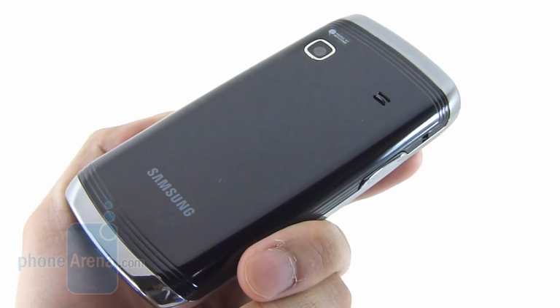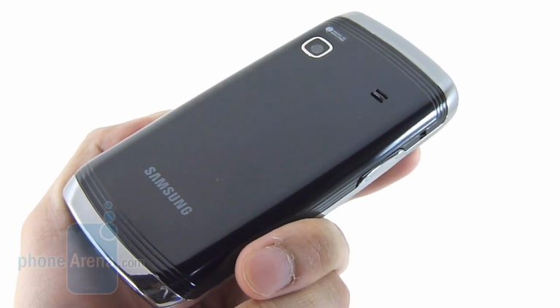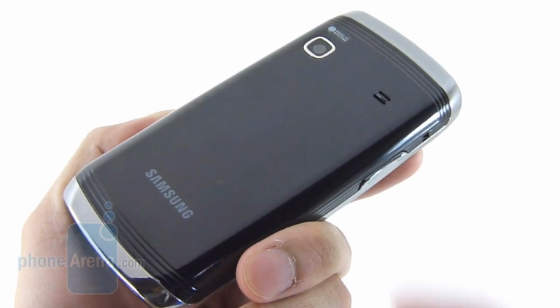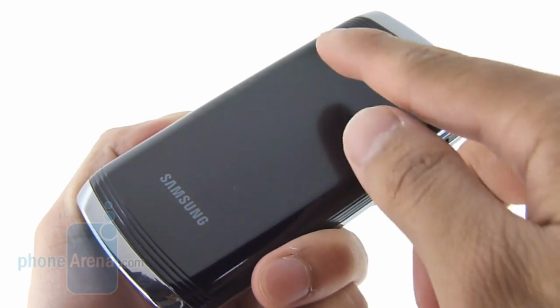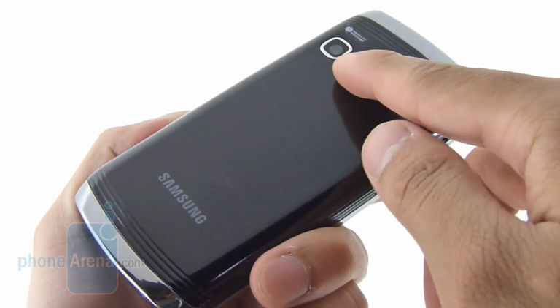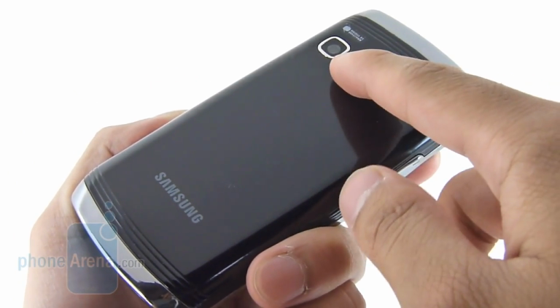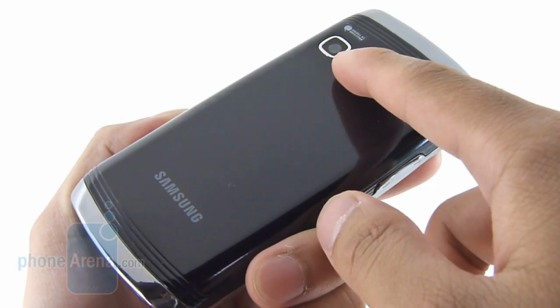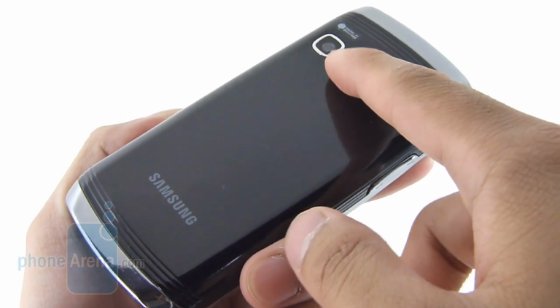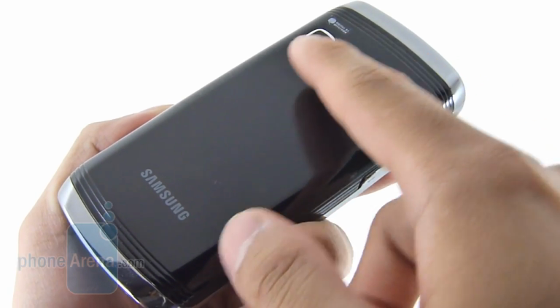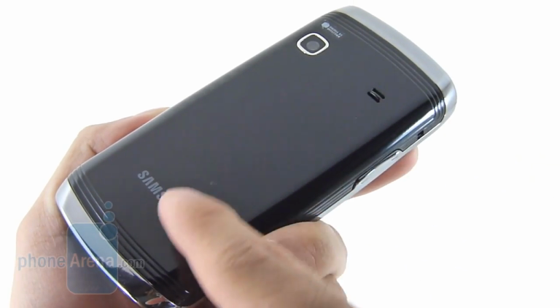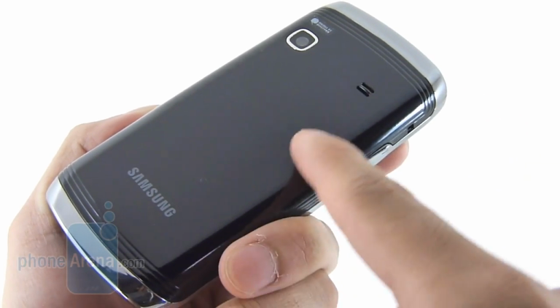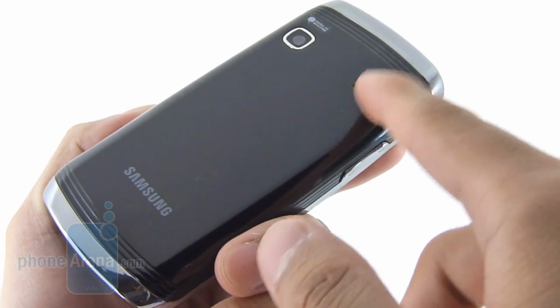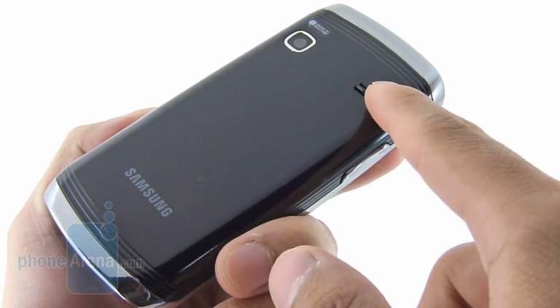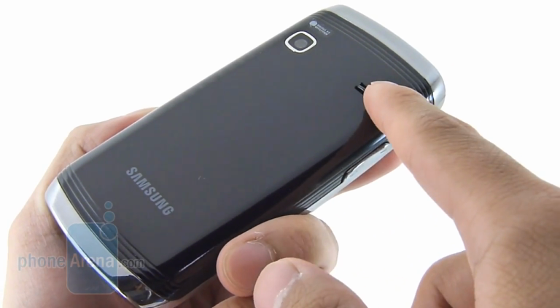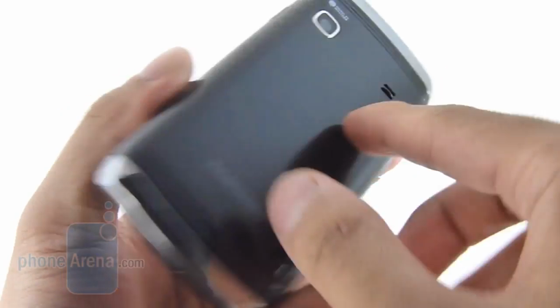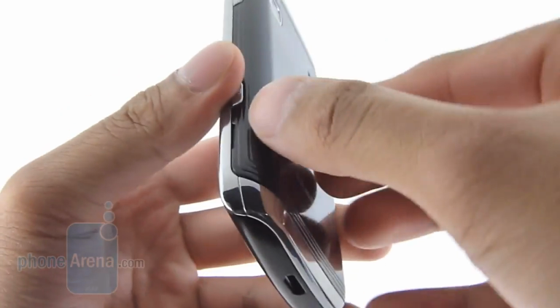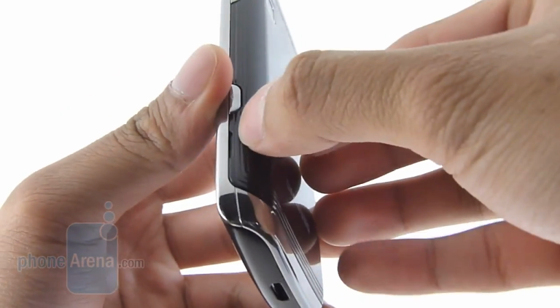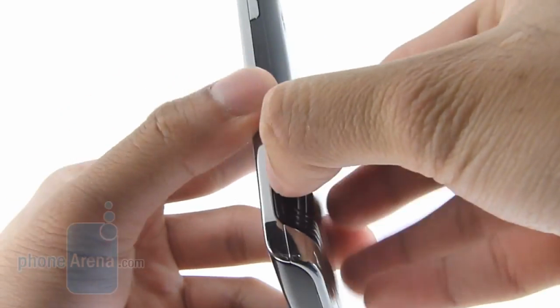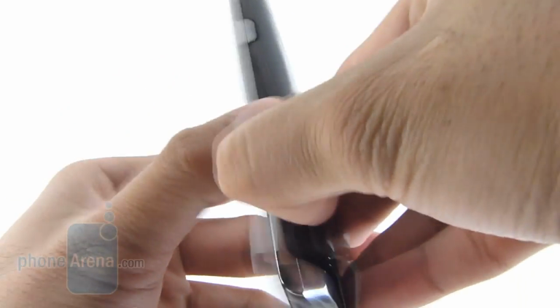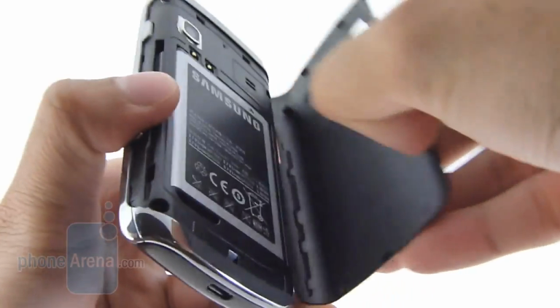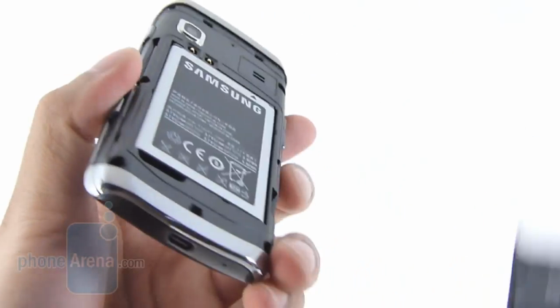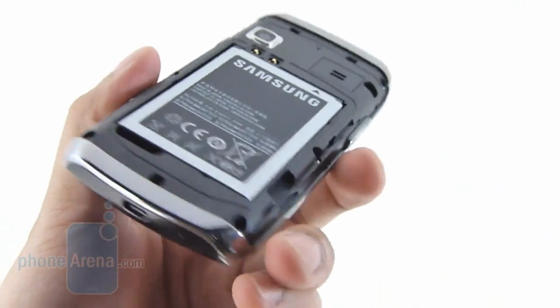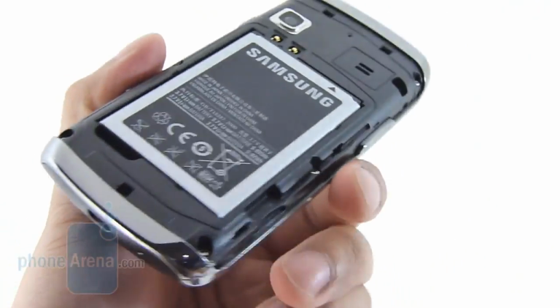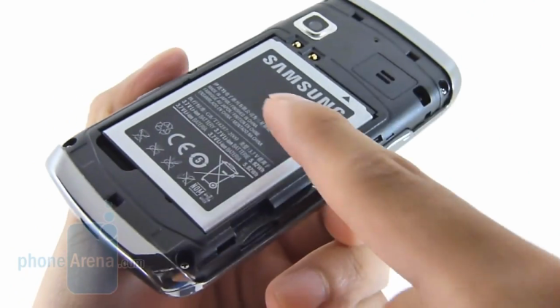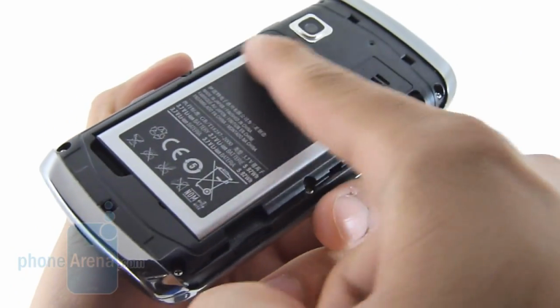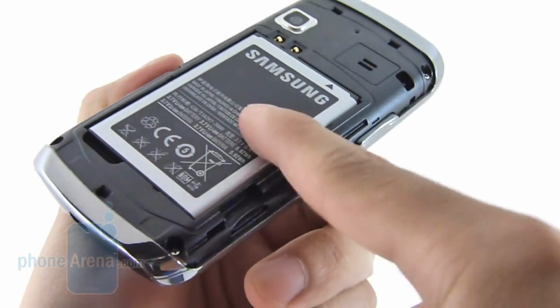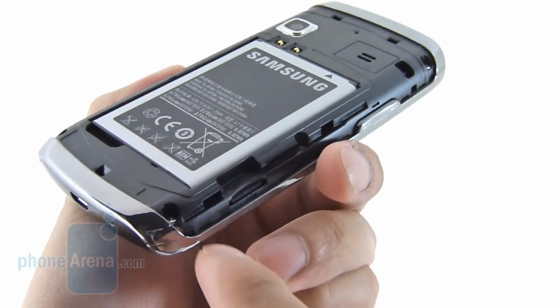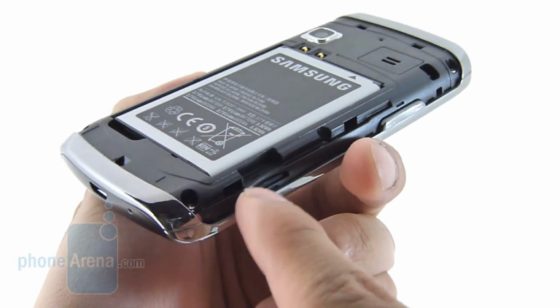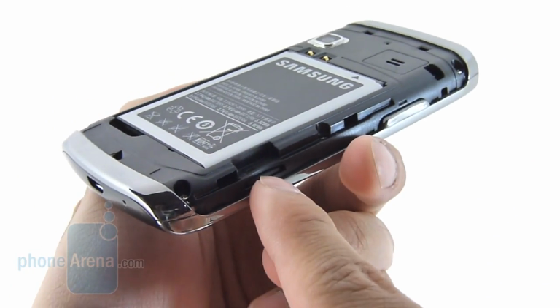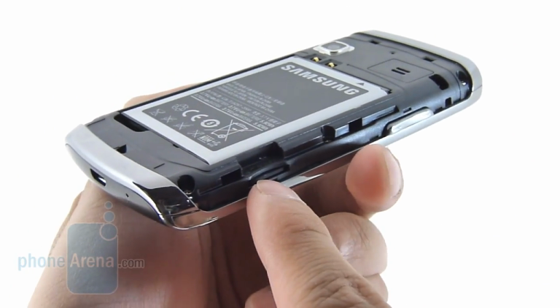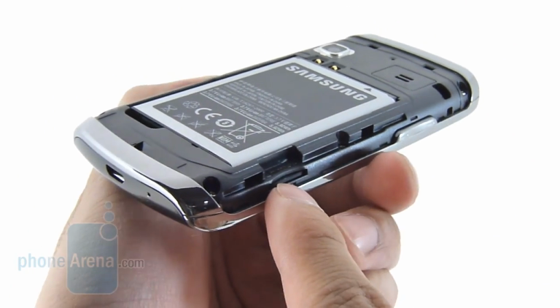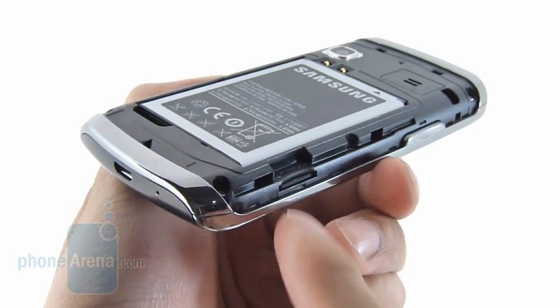Finally, in the back, you have the 2-megapixel camera, which is a fixed-focus lens, and the notch for the speakerphone. Removing the back cover gives you access to the battery and the 2-gigabyte microSD card.